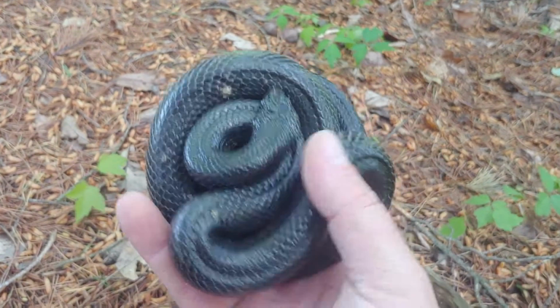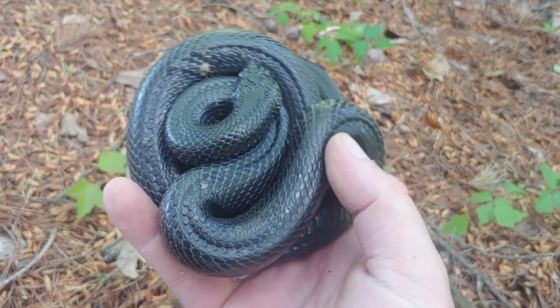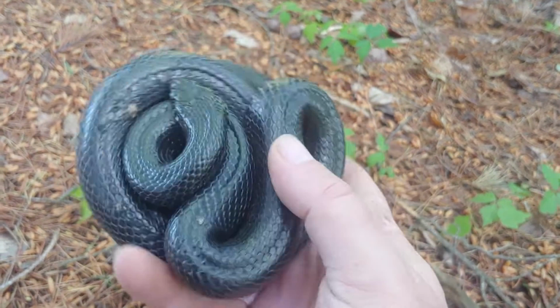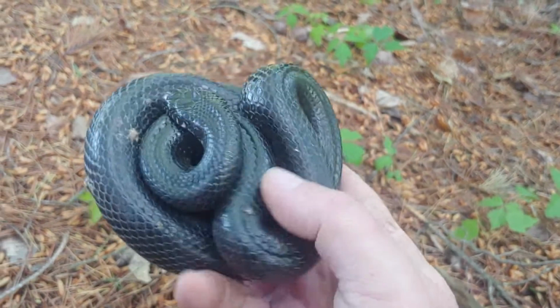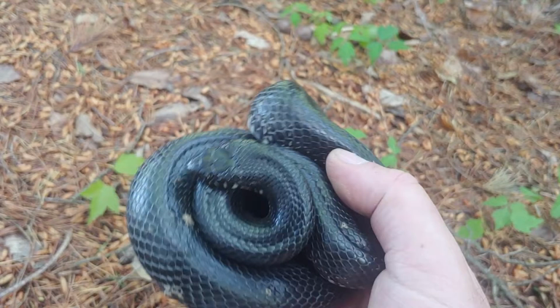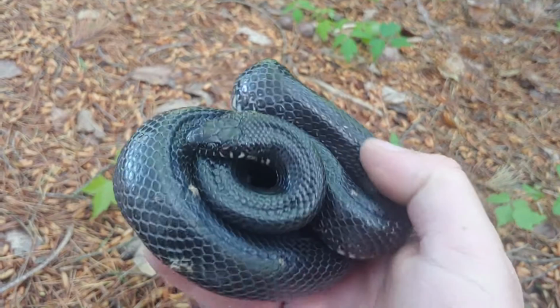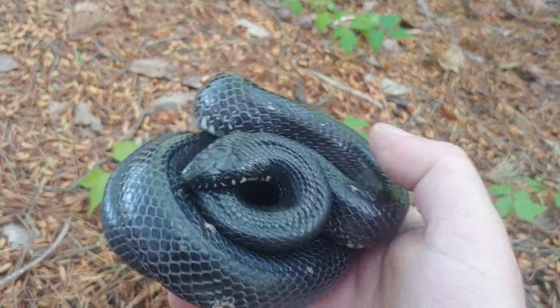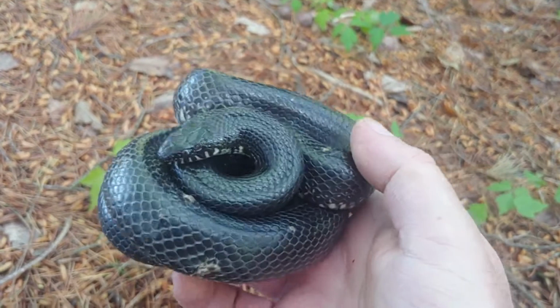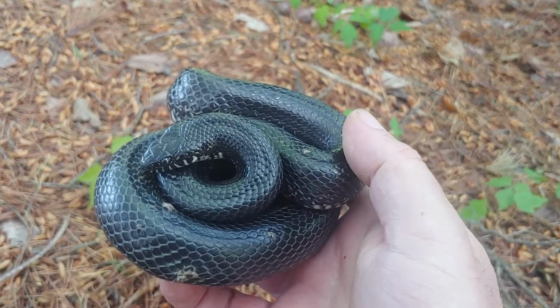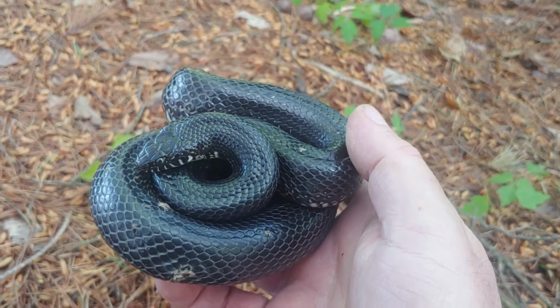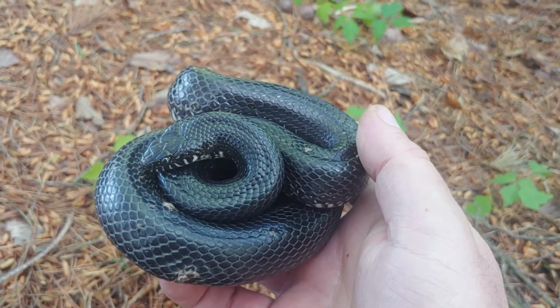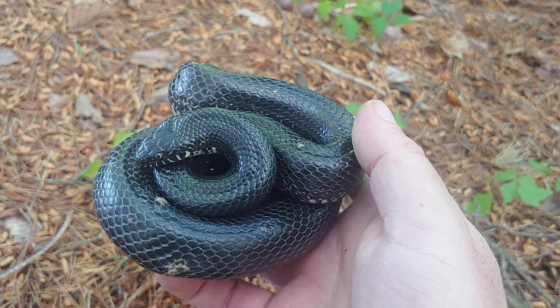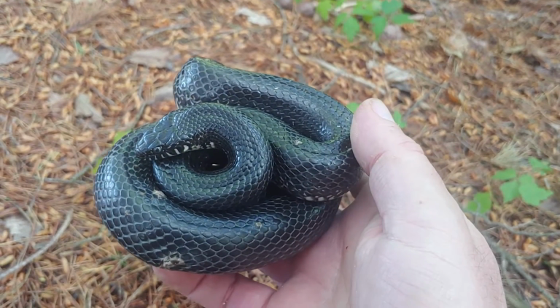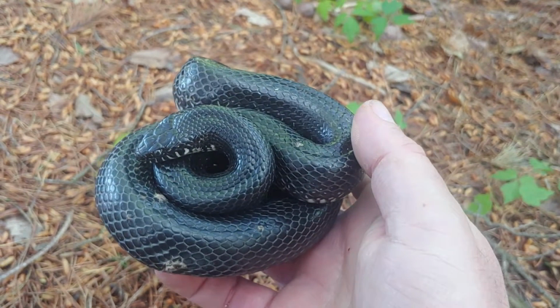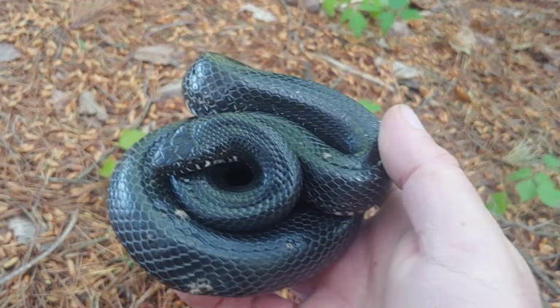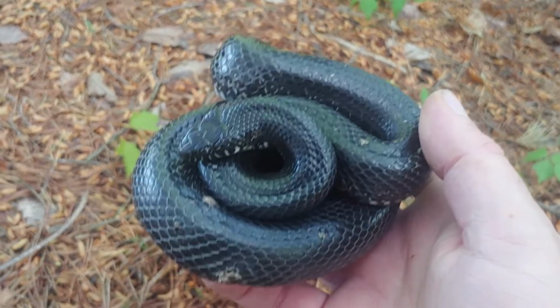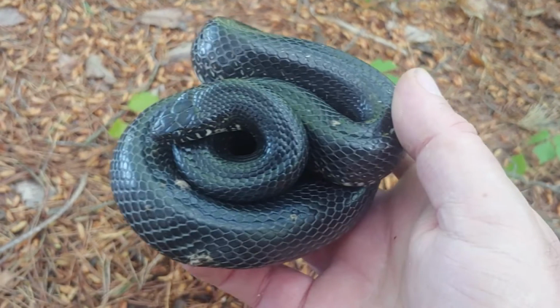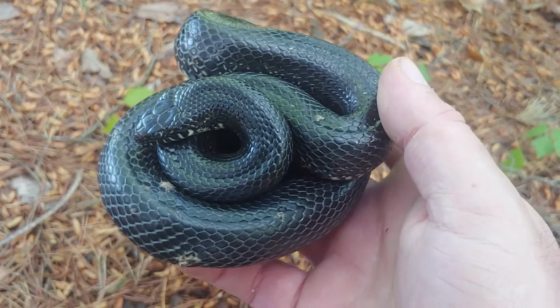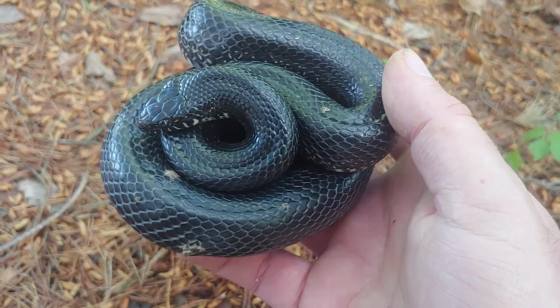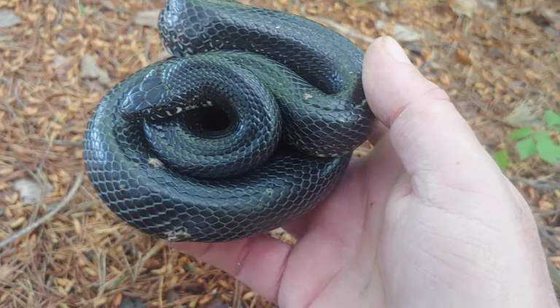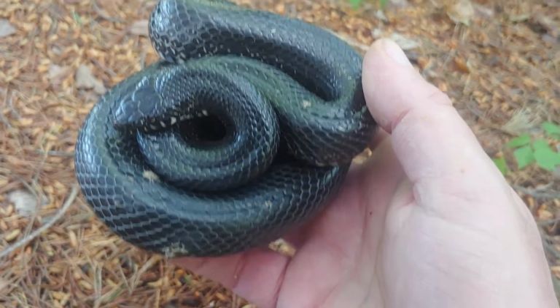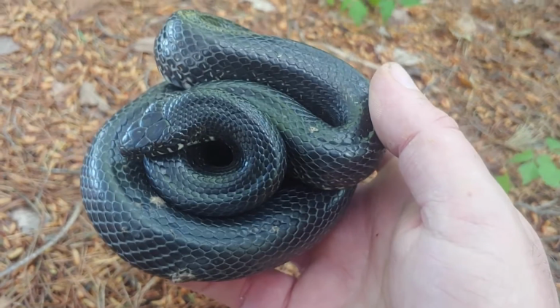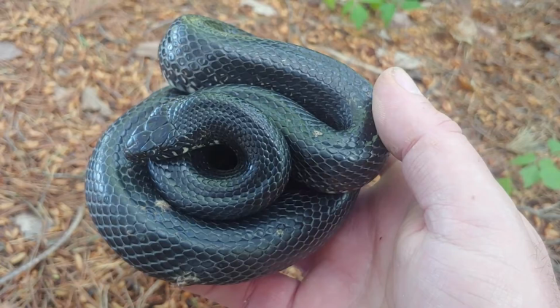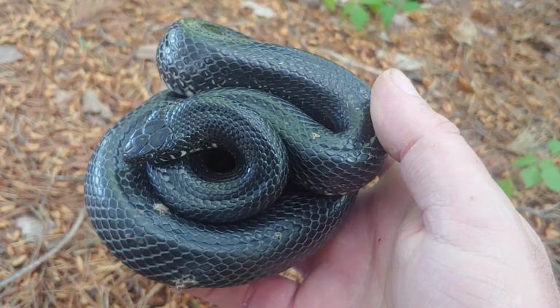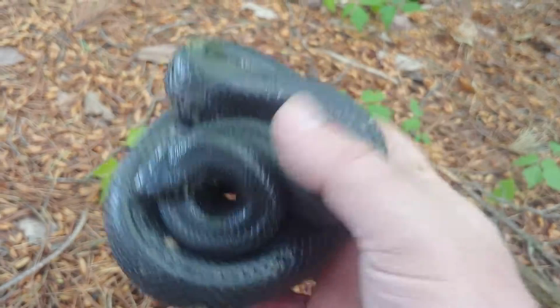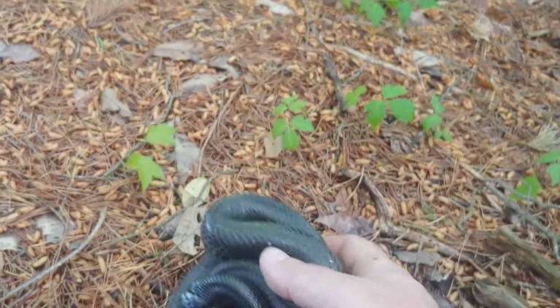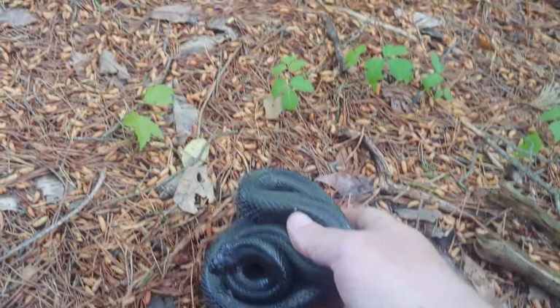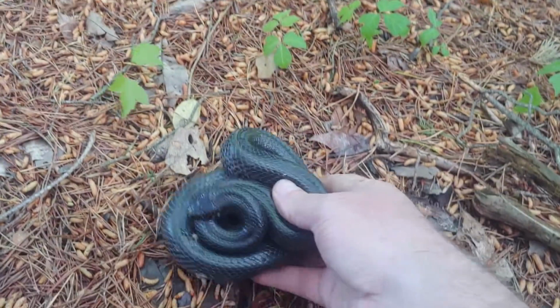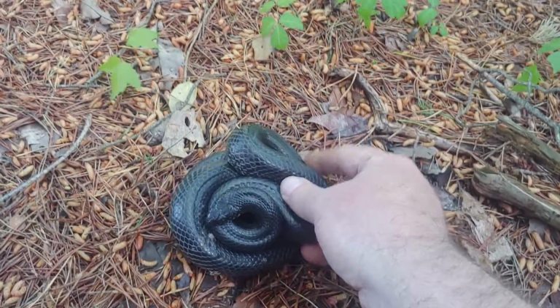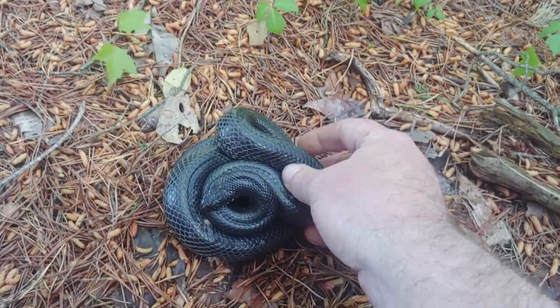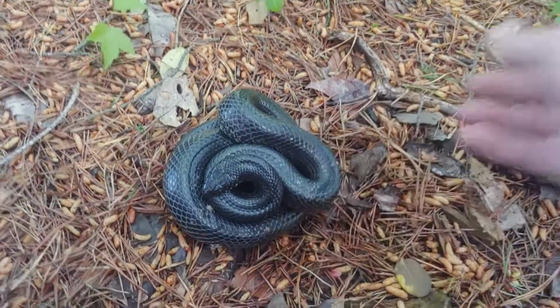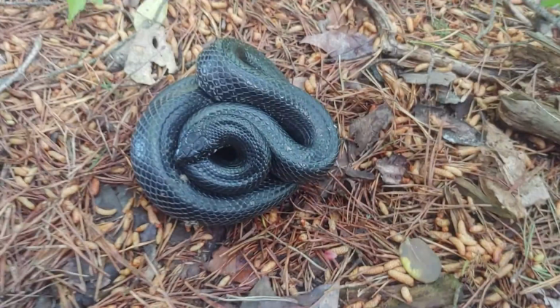We're going to take some pictures of the male and then take them both back over to the sheet of metal they were found under. Good deal — nice seeing them.